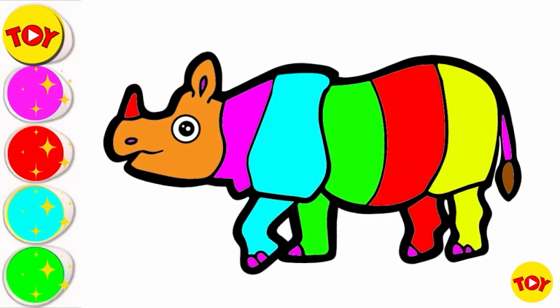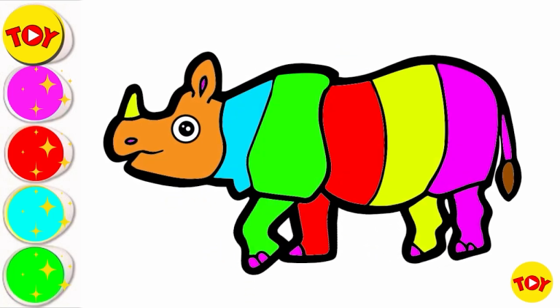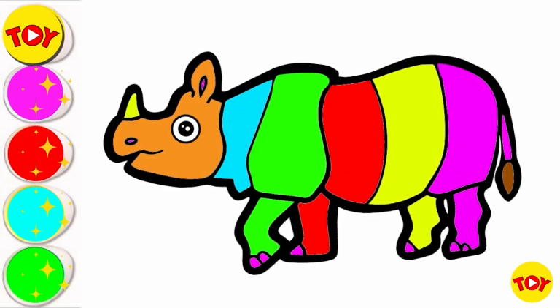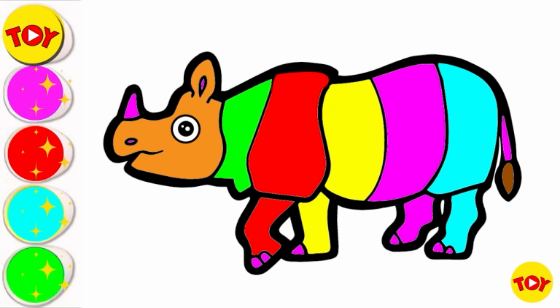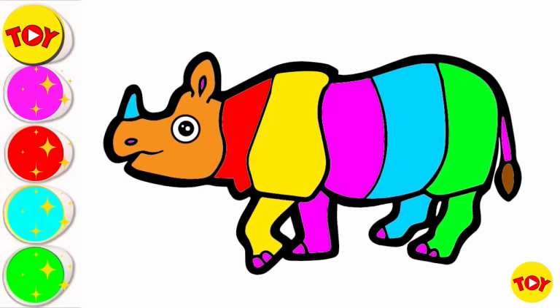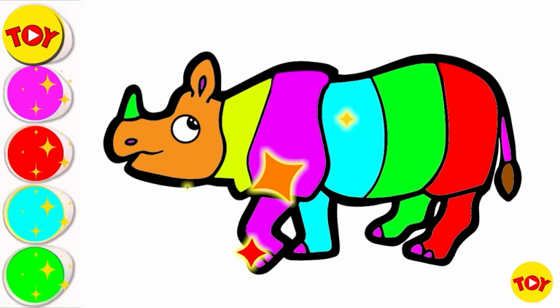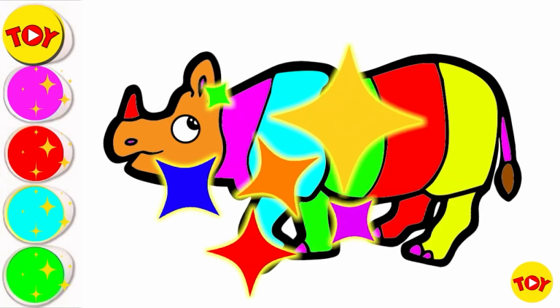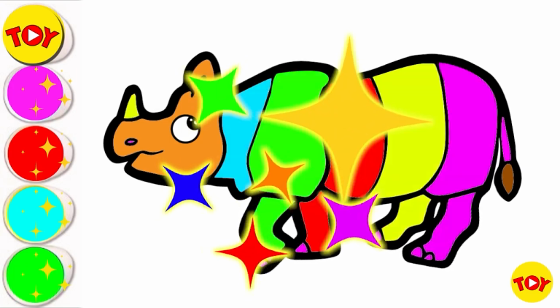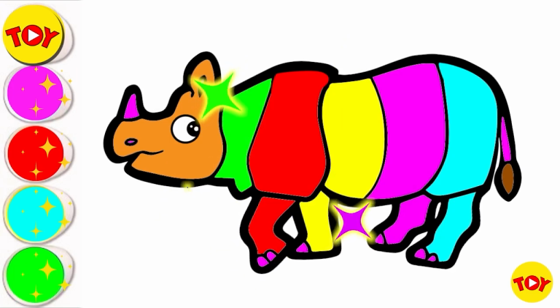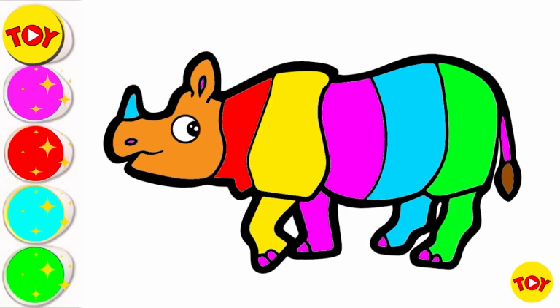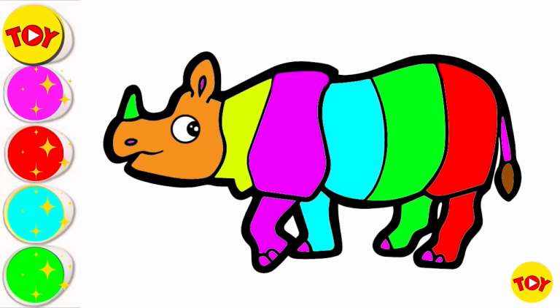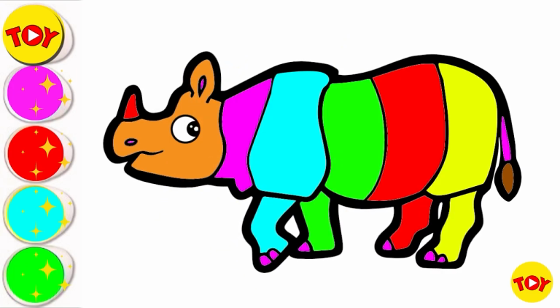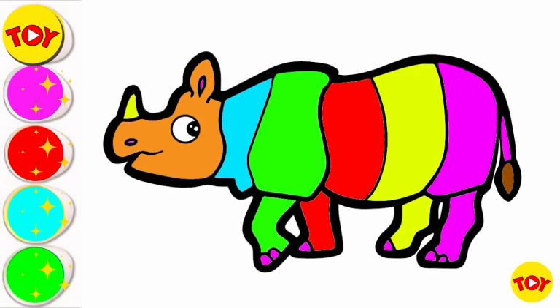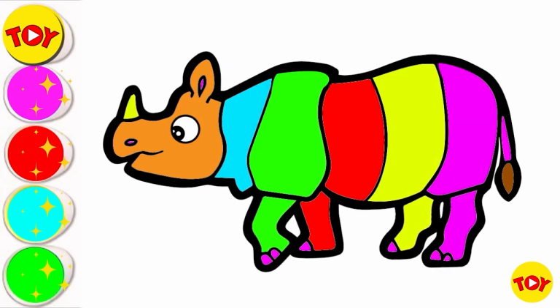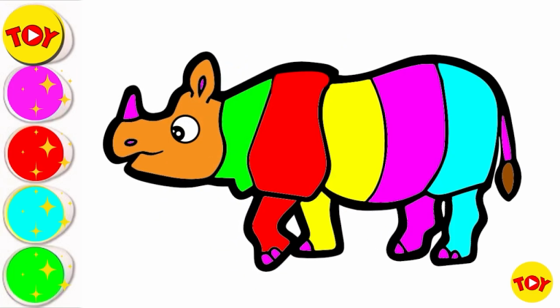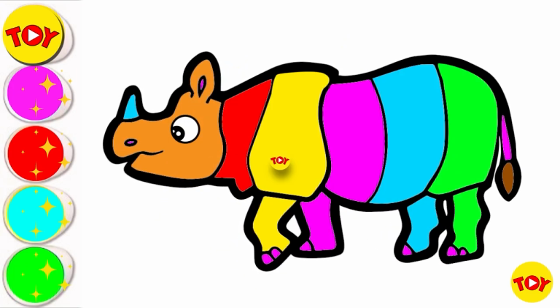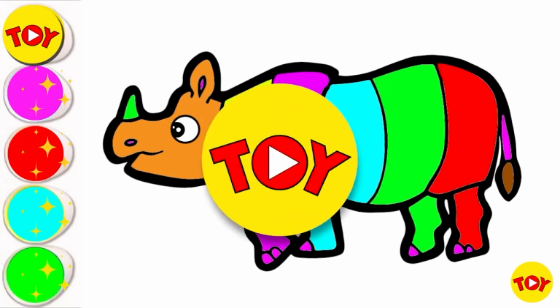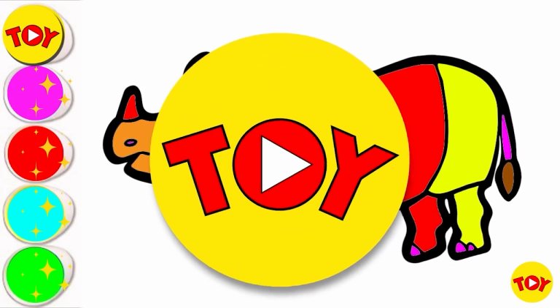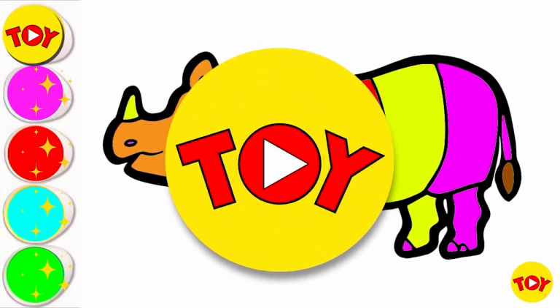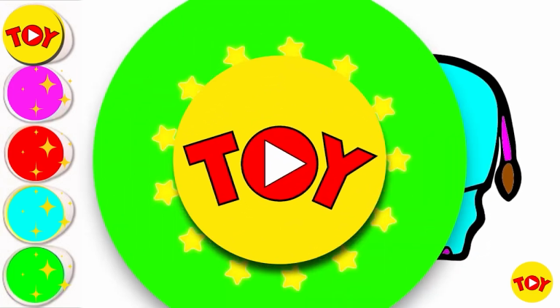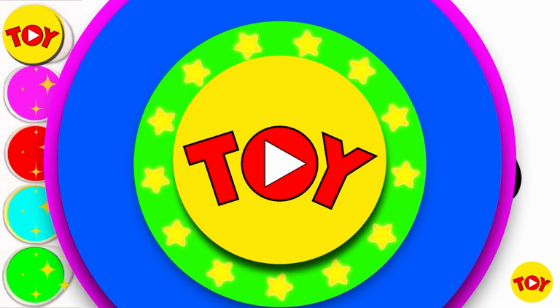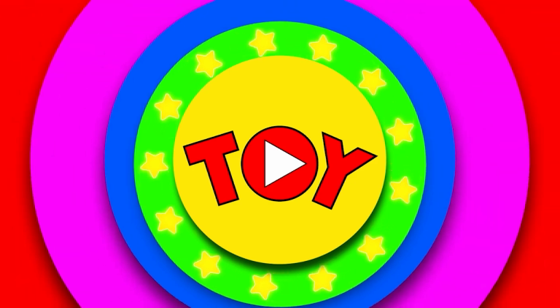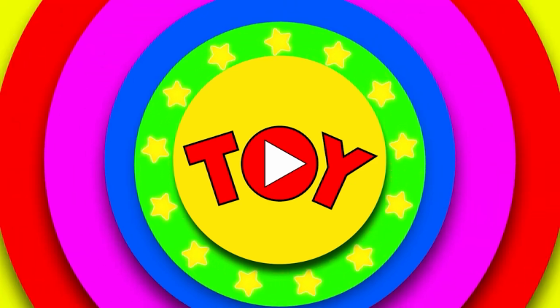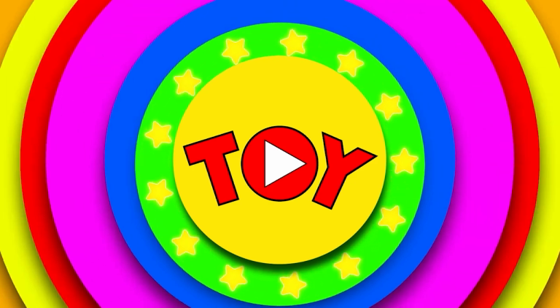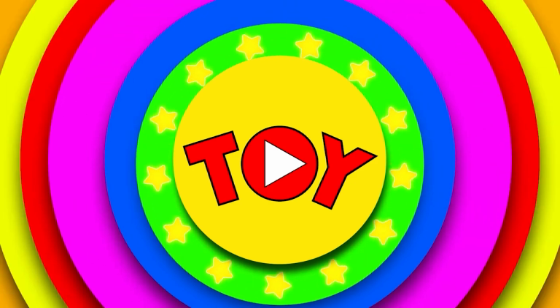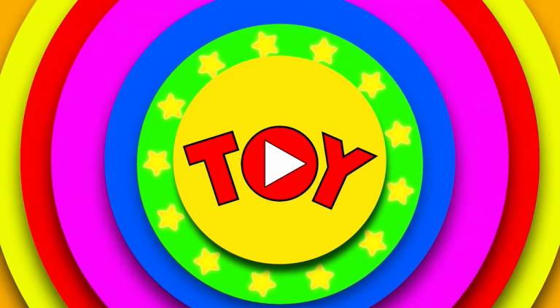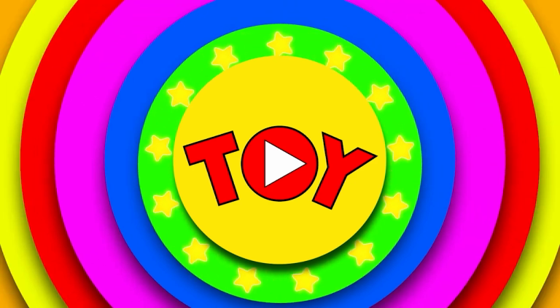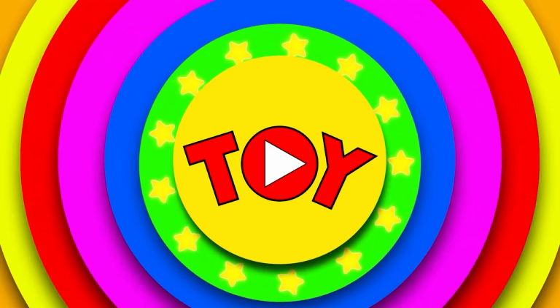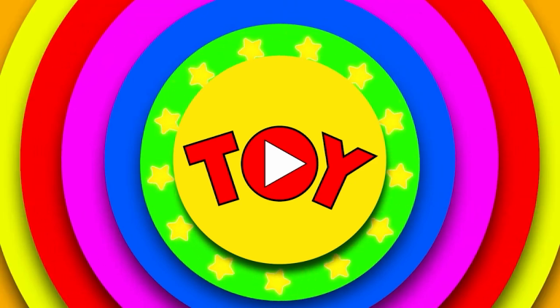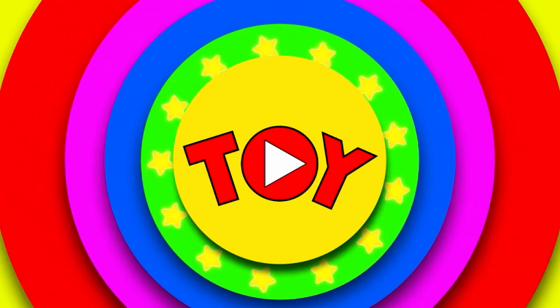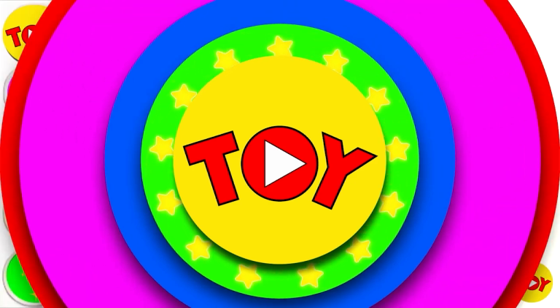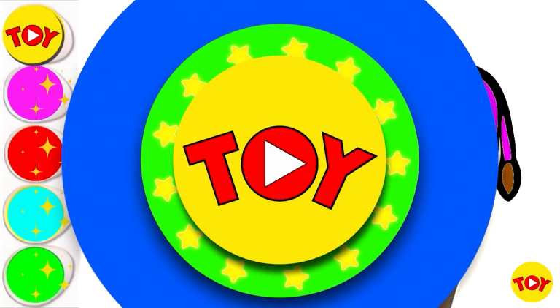It's a colorful rhinoceros. Looking so beautiful! Let's try it up.